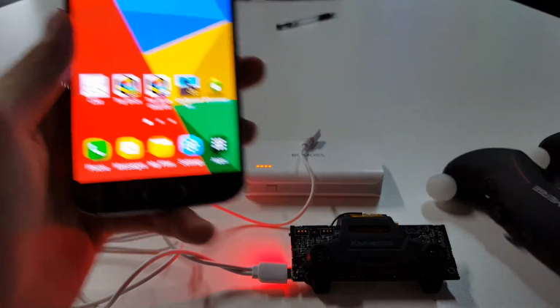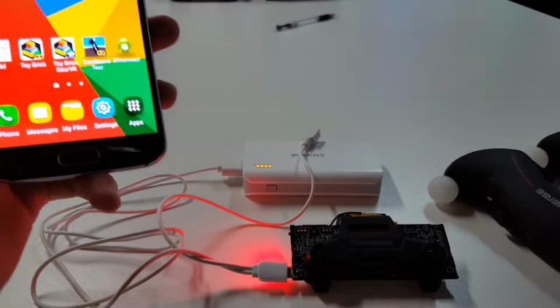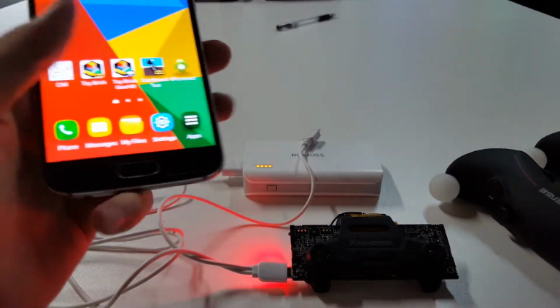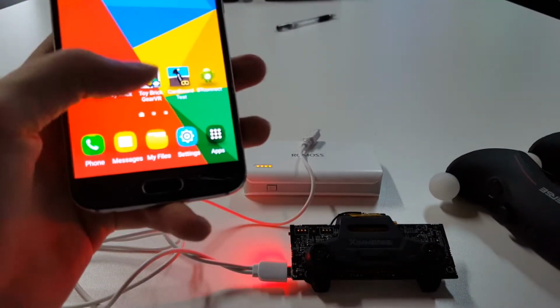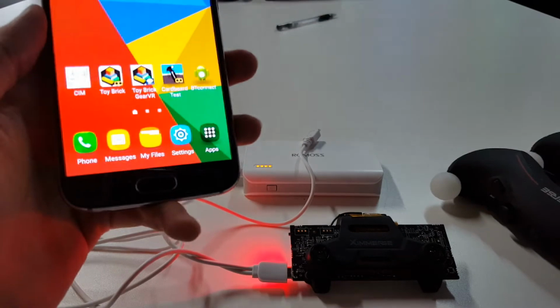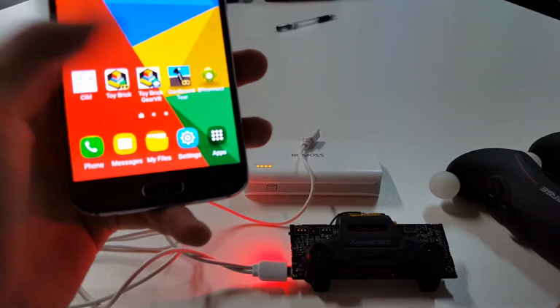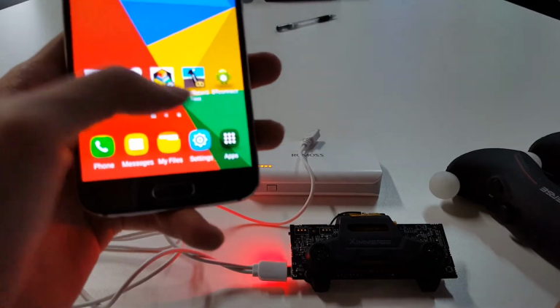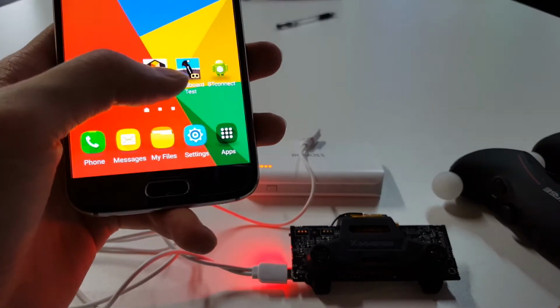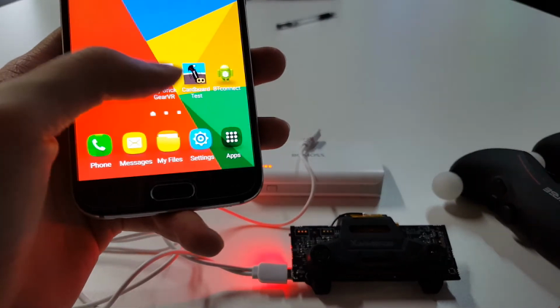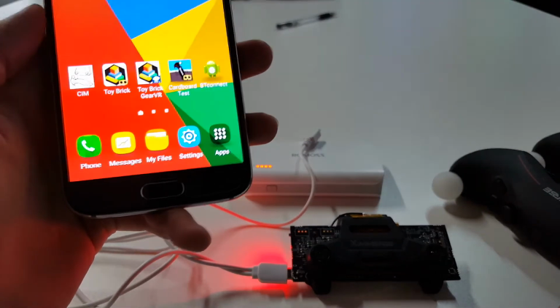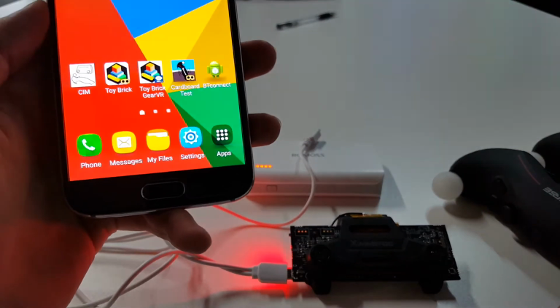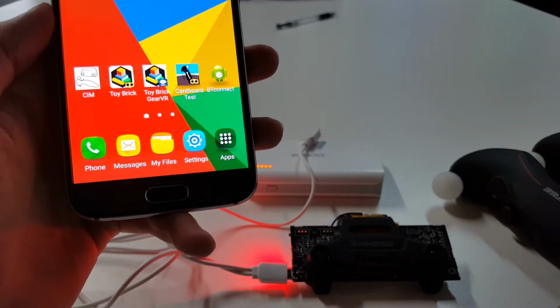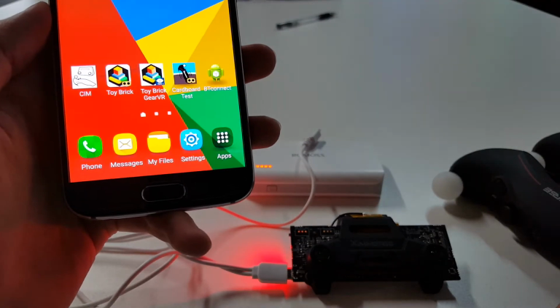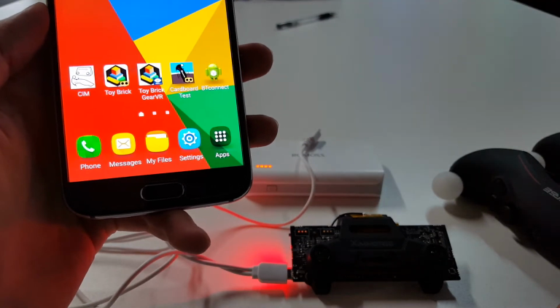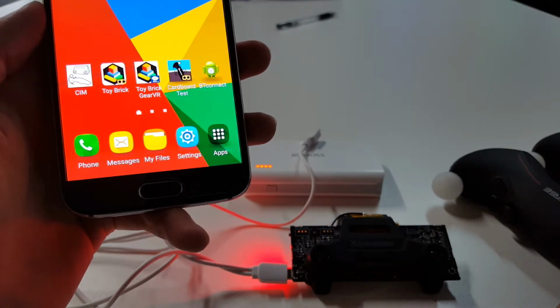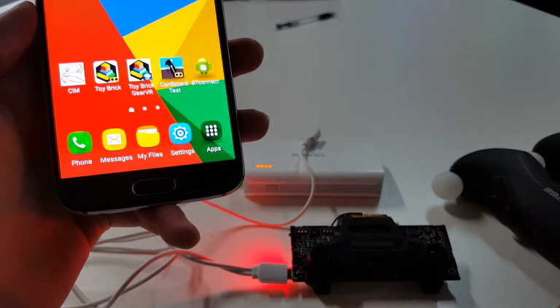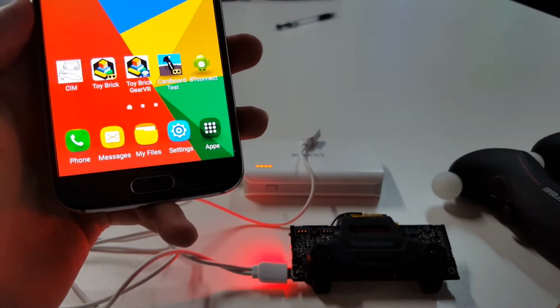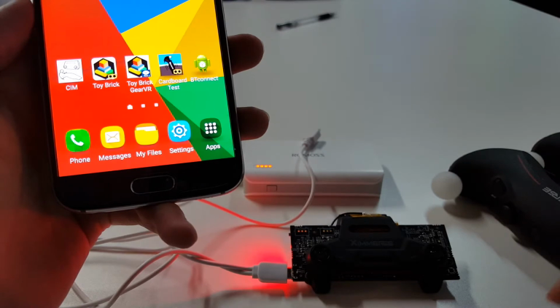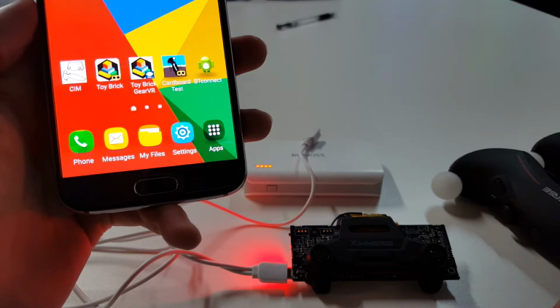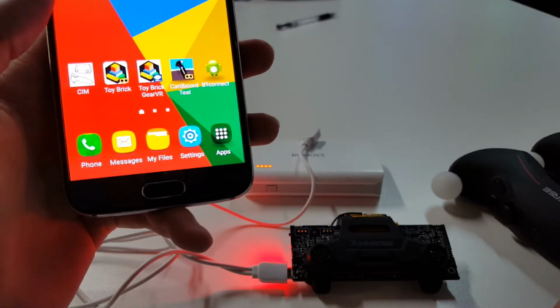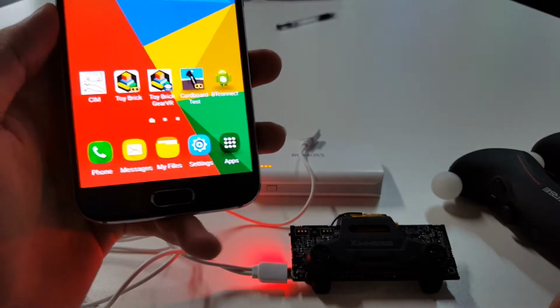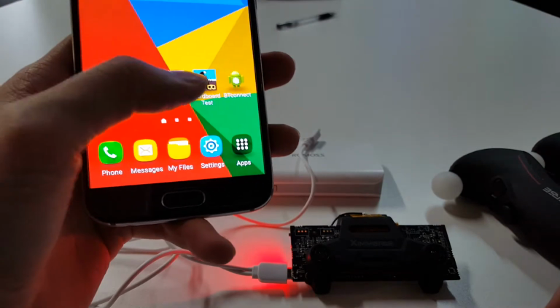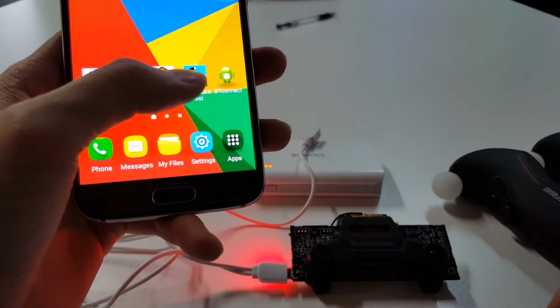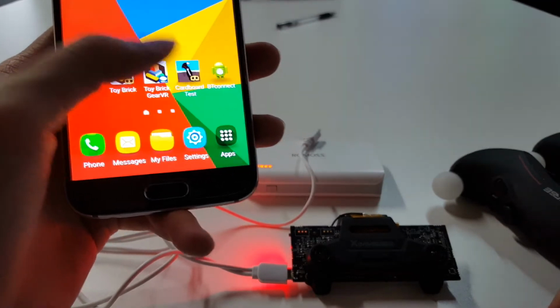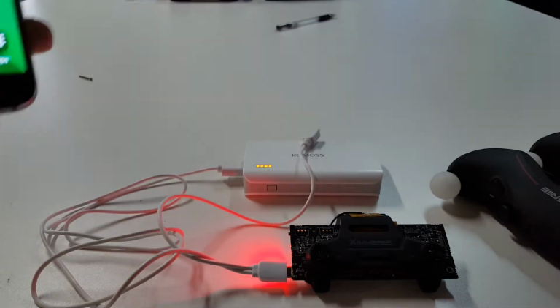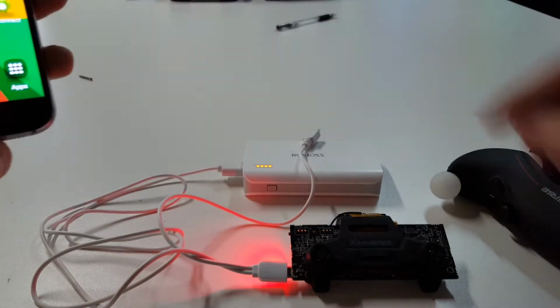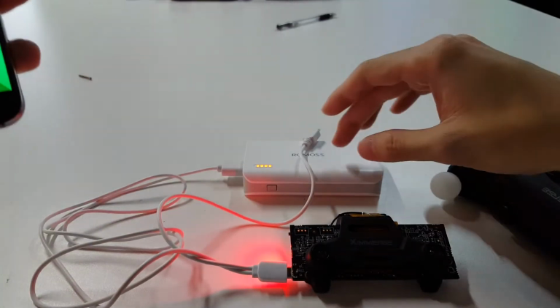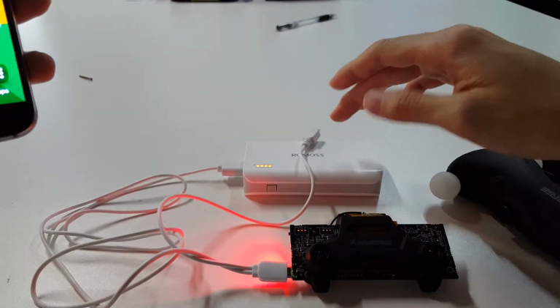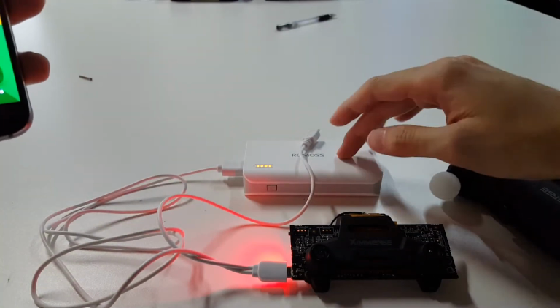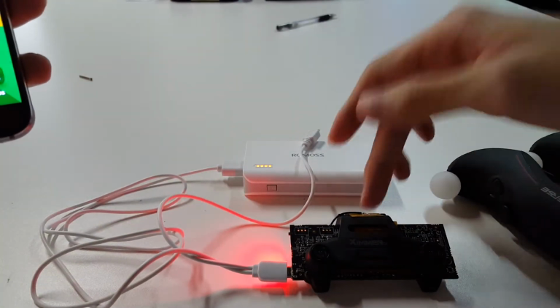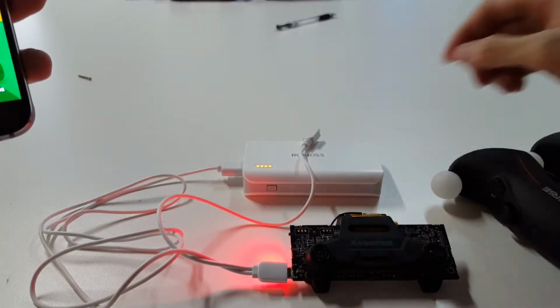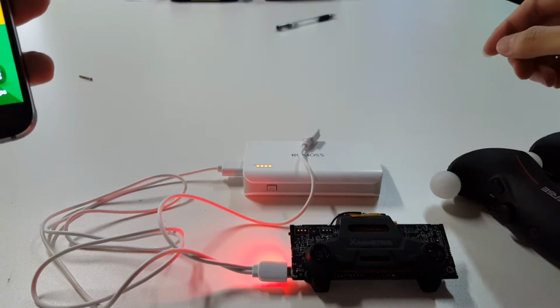So, before we start off, I need you to download the cardboard test app. I'll leave a link in the description below, but once you get that installed, I need you to get your XHOC powered on.